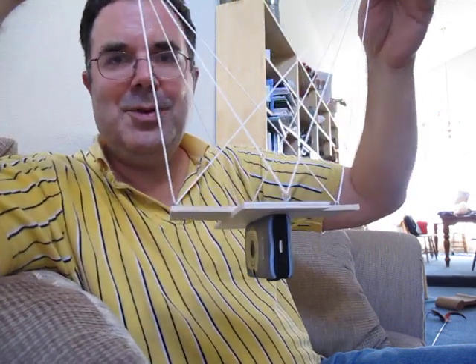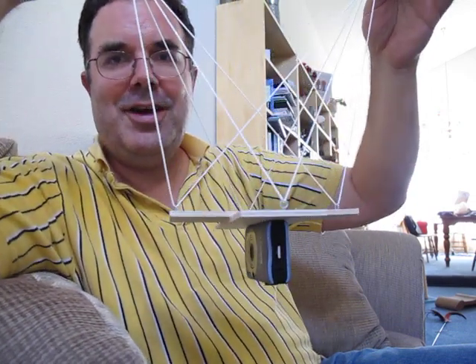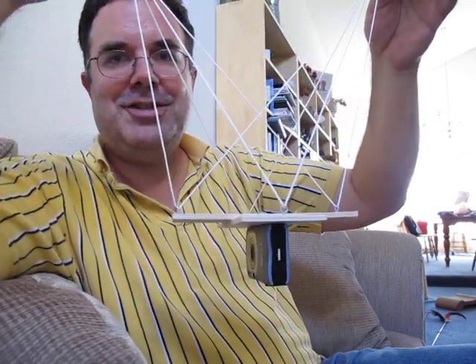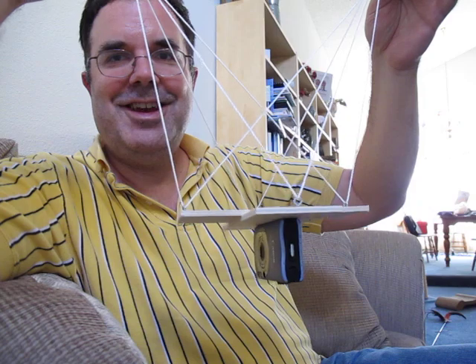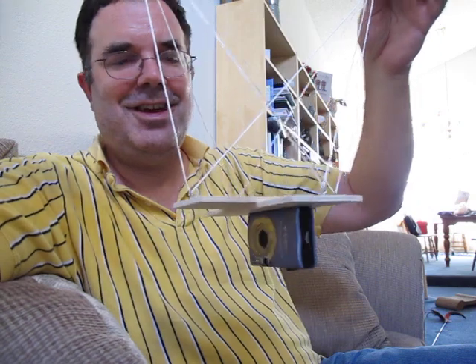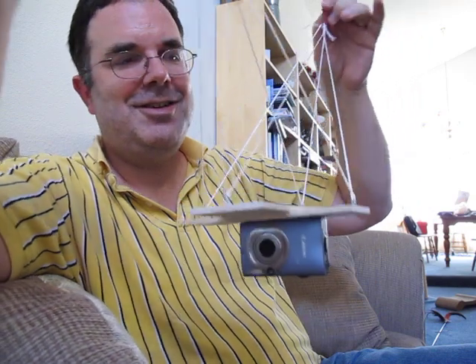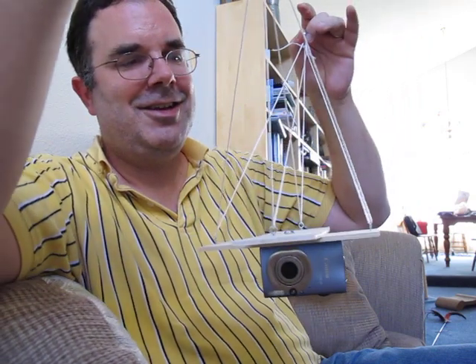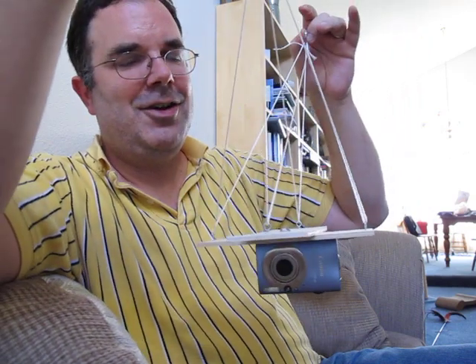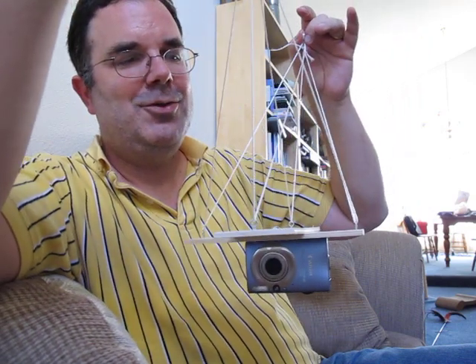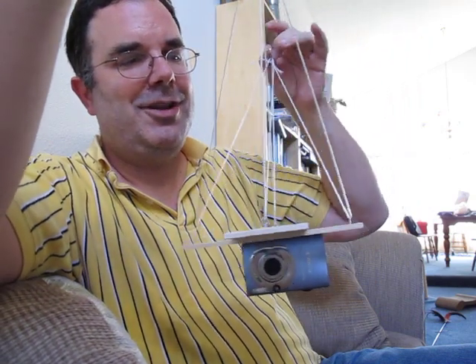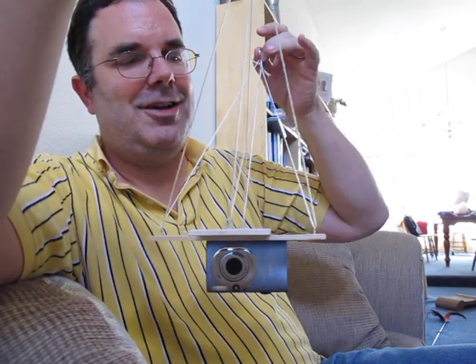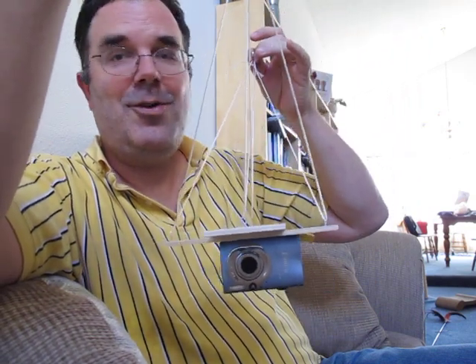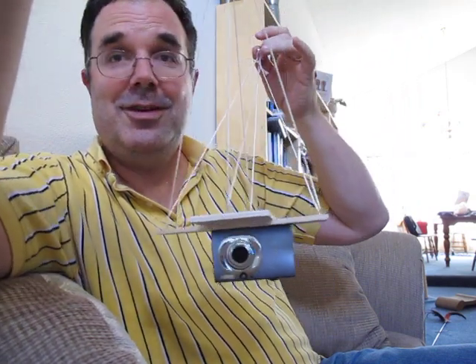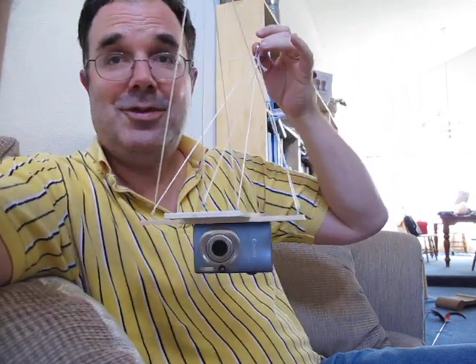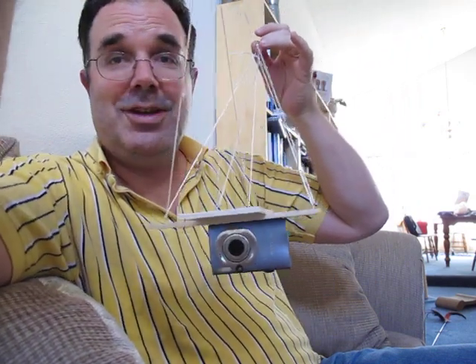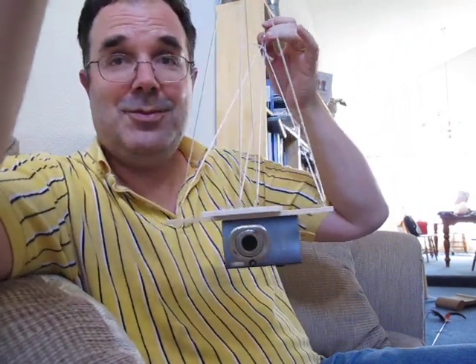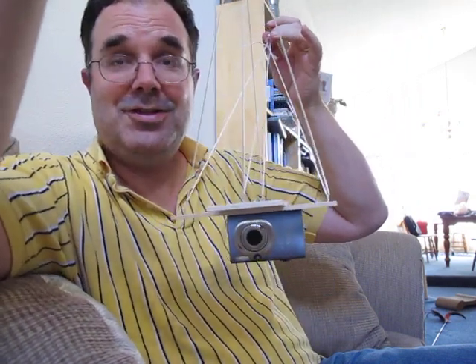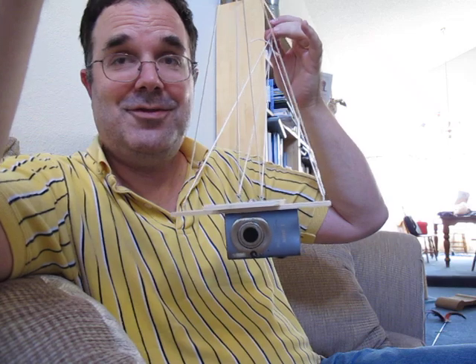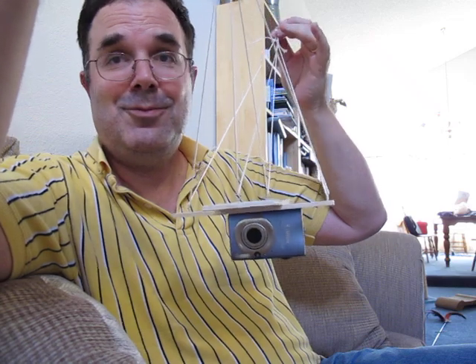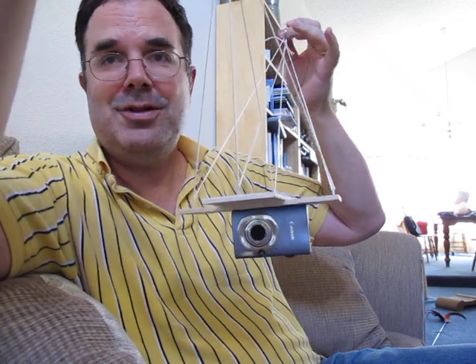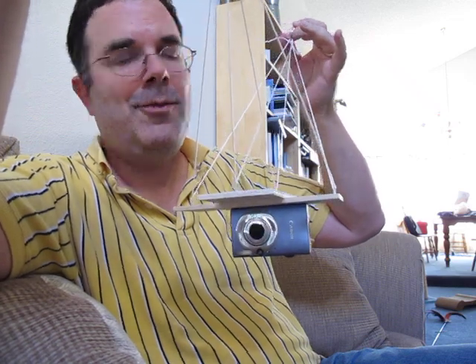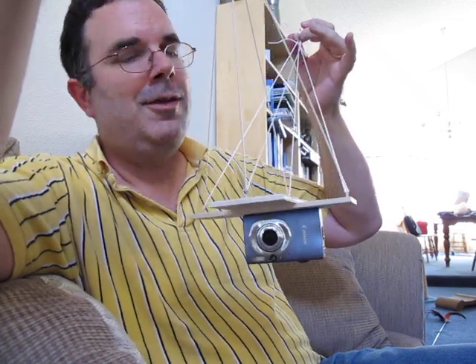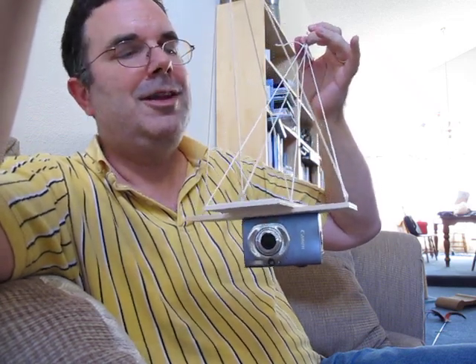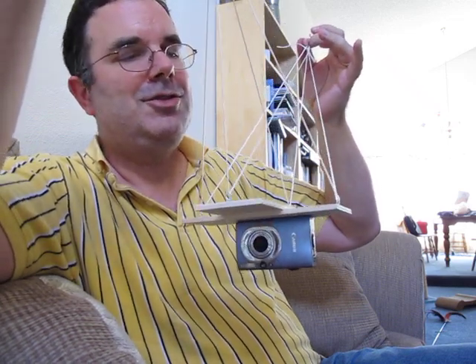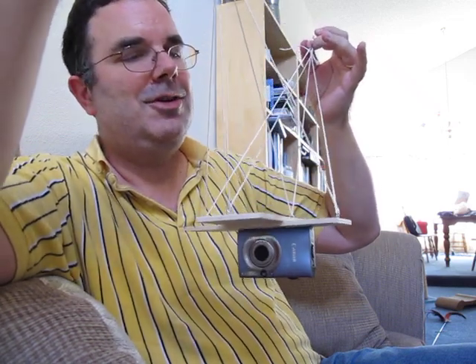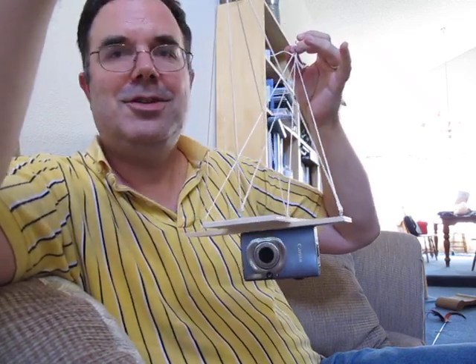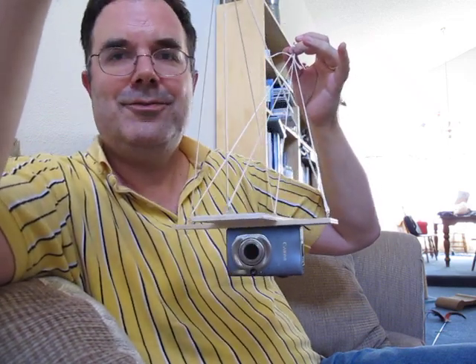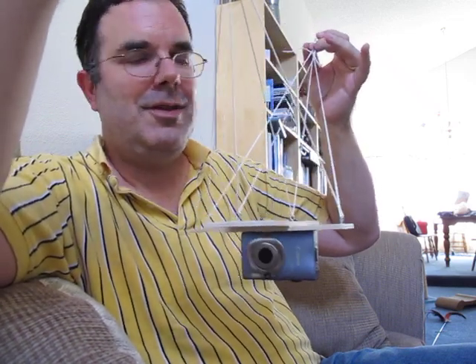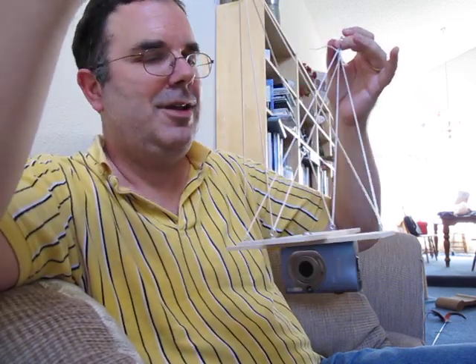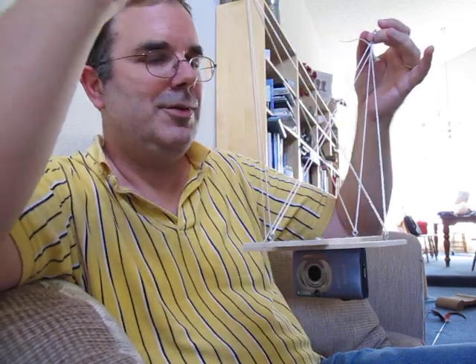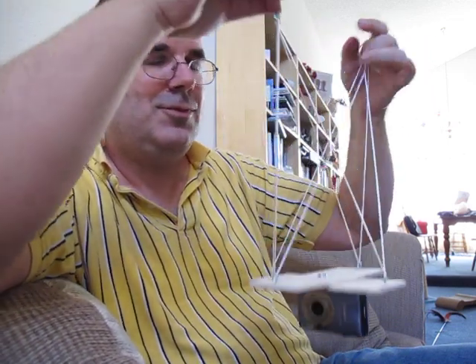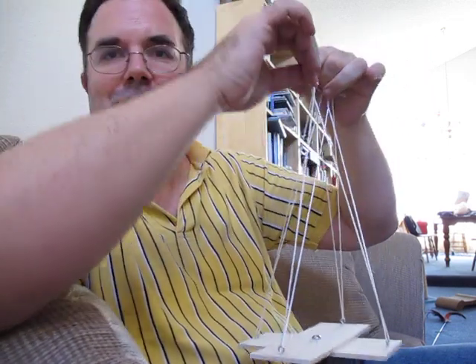That's my little craft project of the day. Hope you enjoyed it. Hopefully after this weekend I'll have some pictures of some park somewhere that'll show what you can do. Have a good one. Ciao for now.